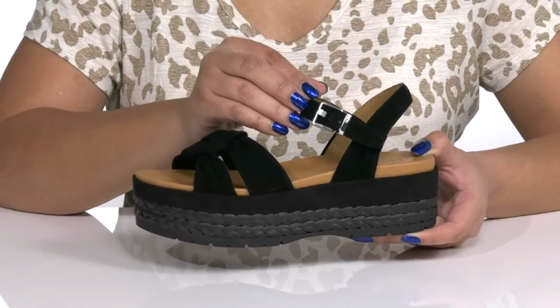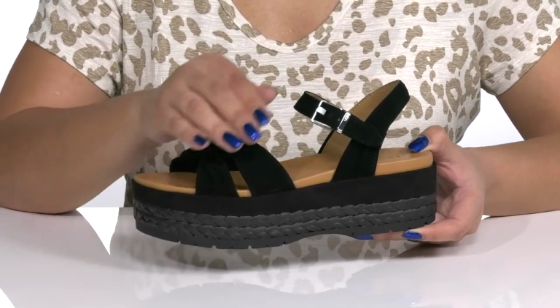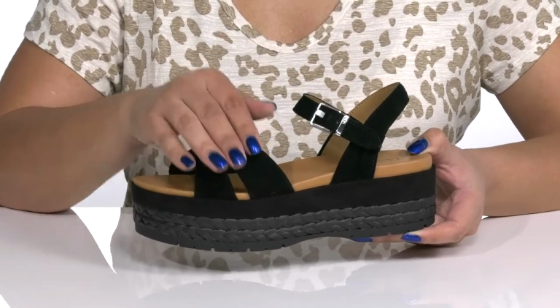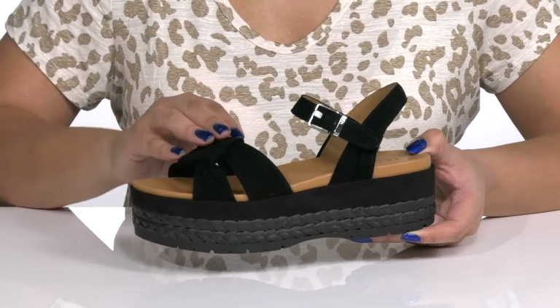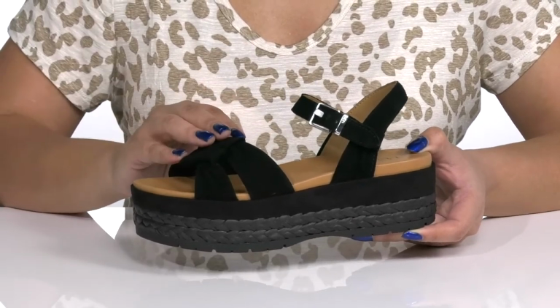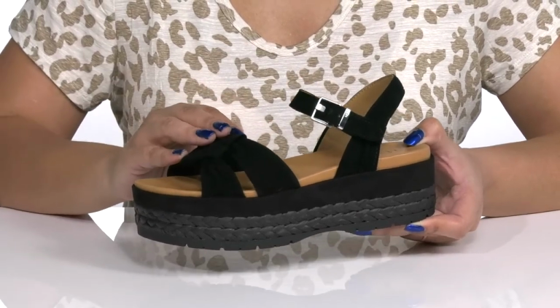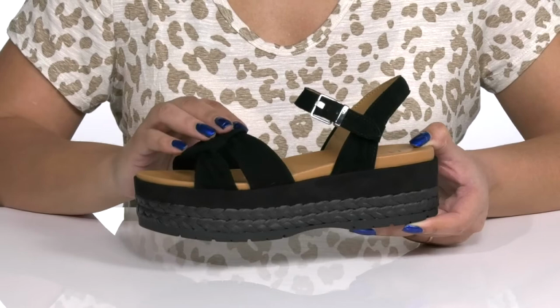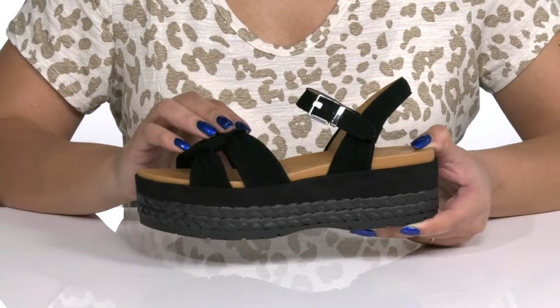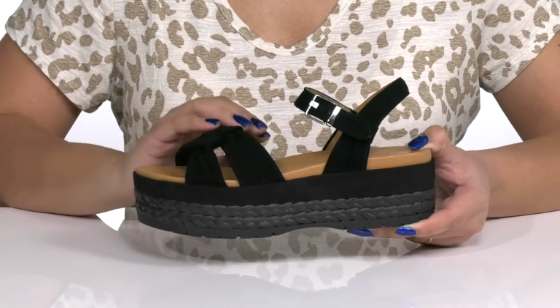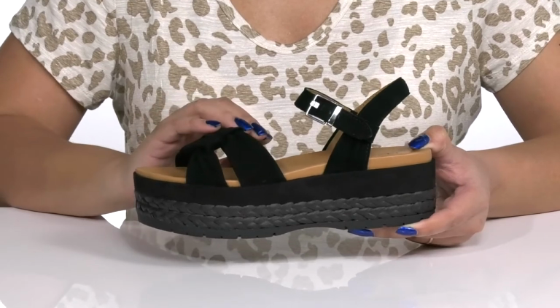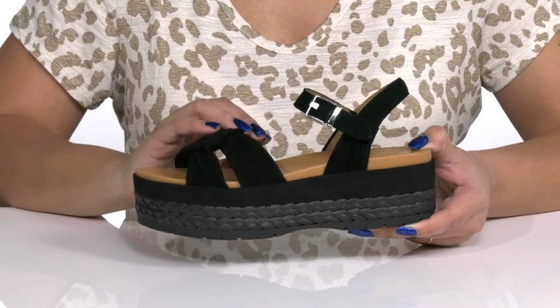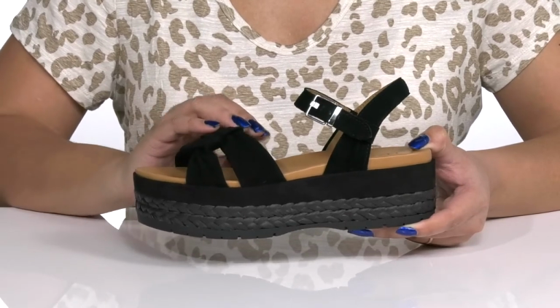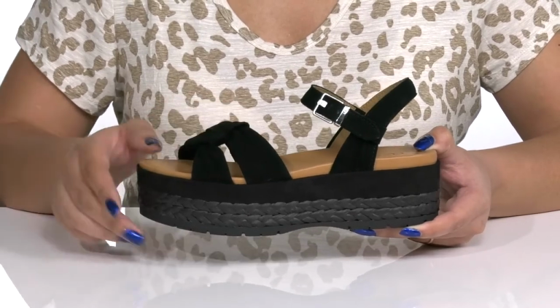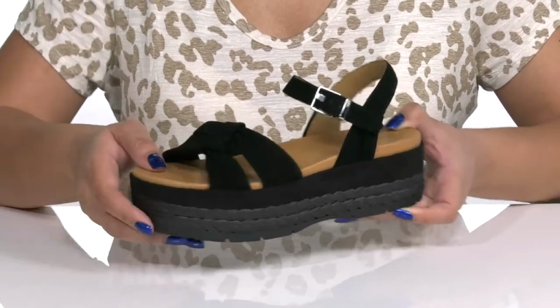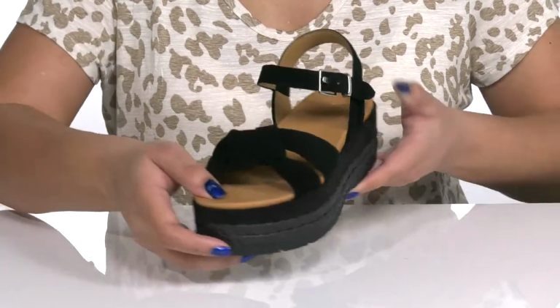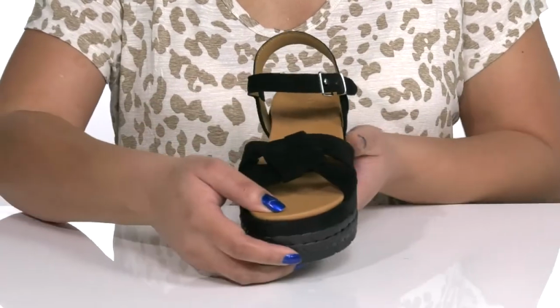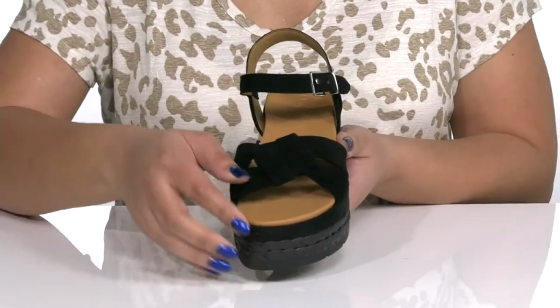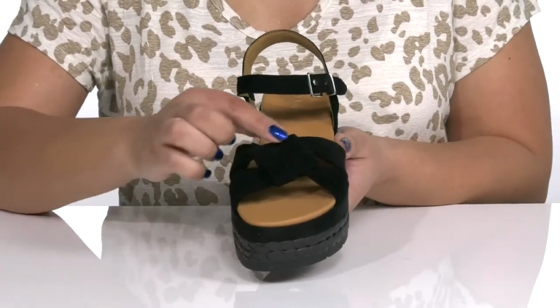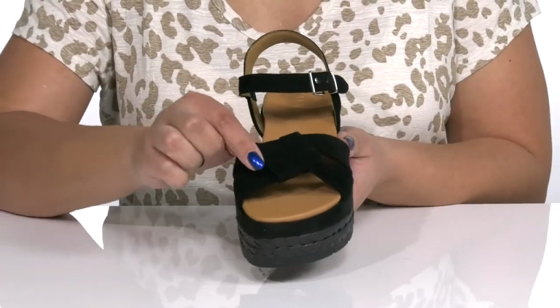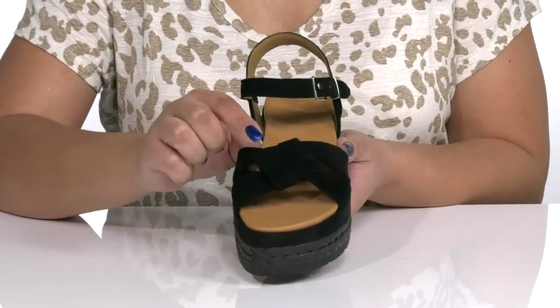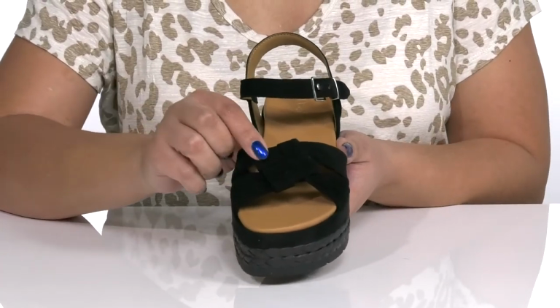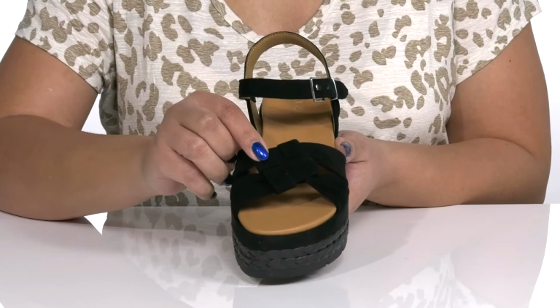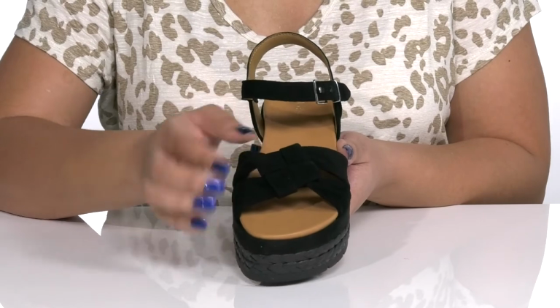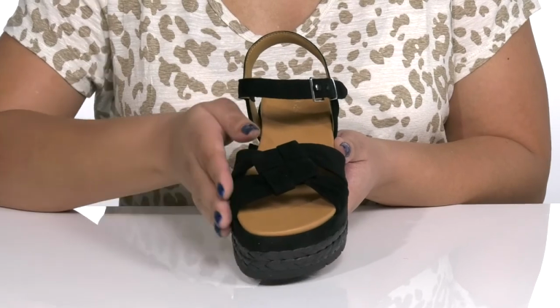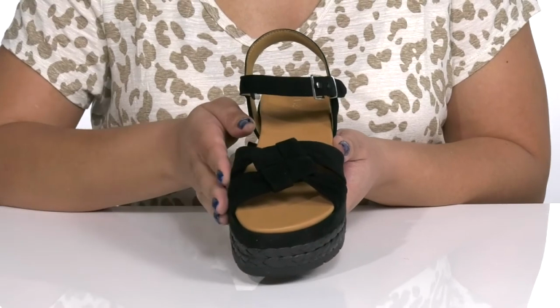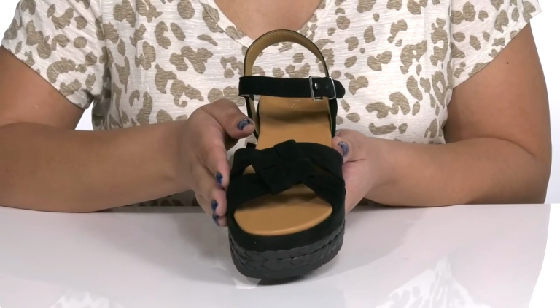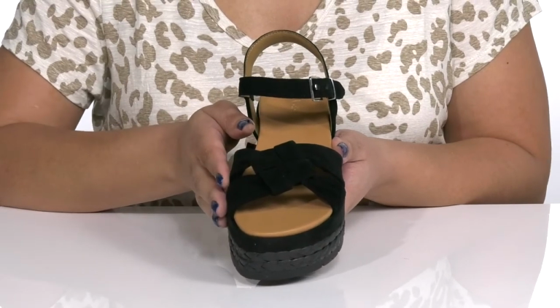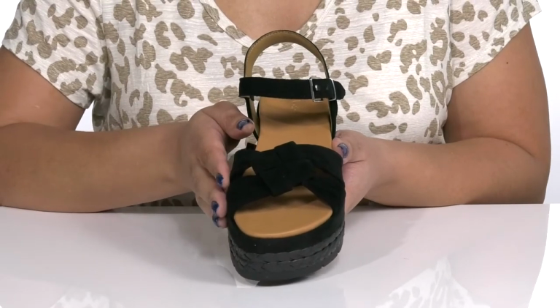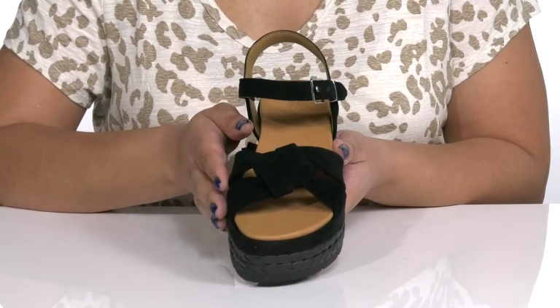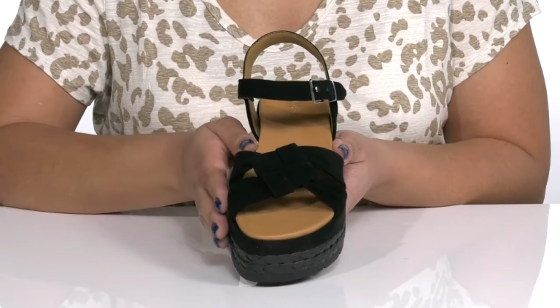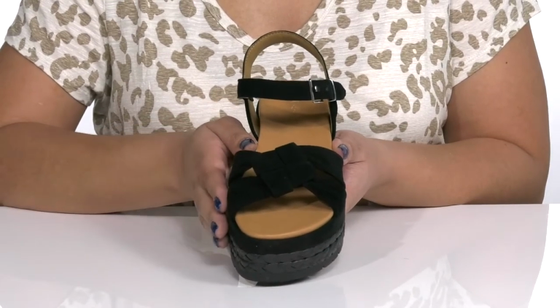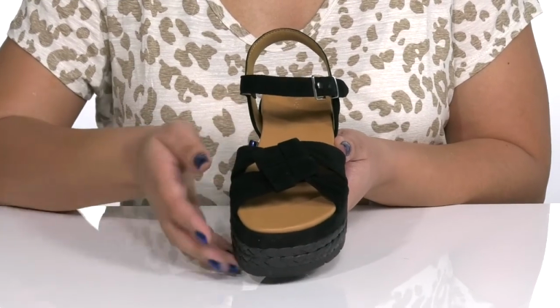There are also two other straps that go over the vamp to lock them into place. The two straps at the vamp have a unique woven design, giving you a trendy and stylish look you'll want to show off this spring.